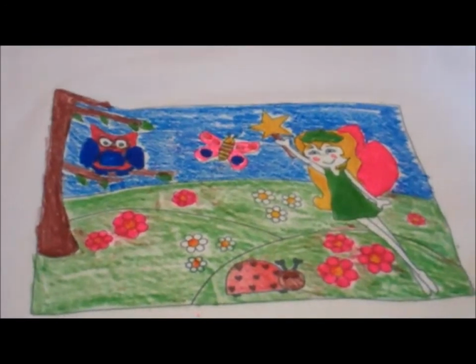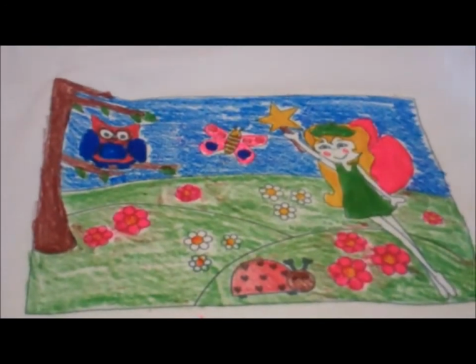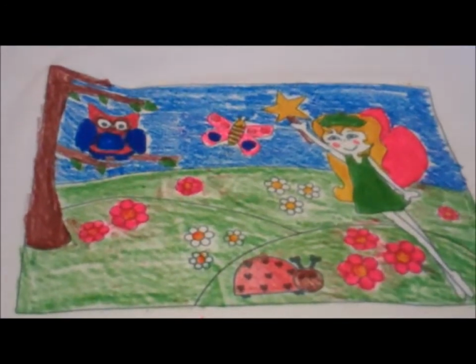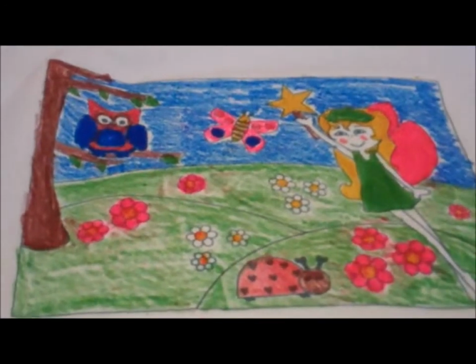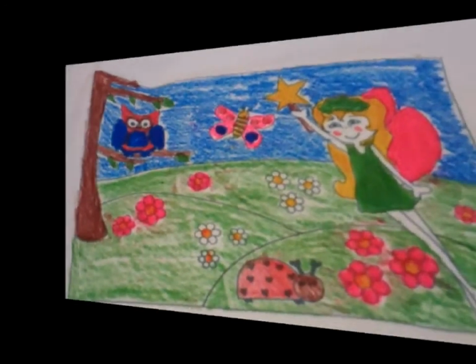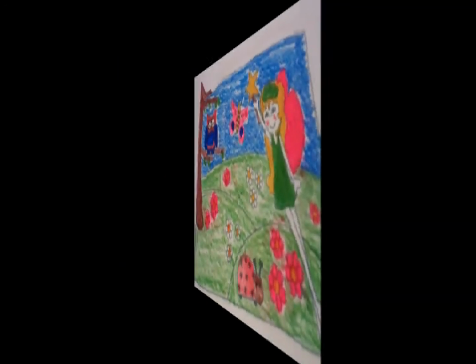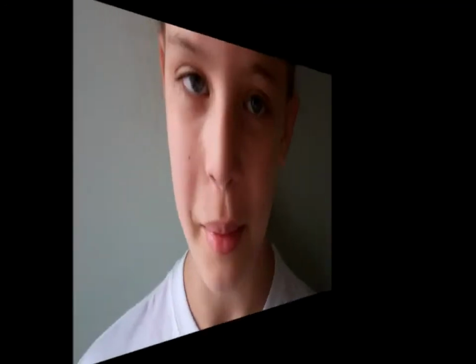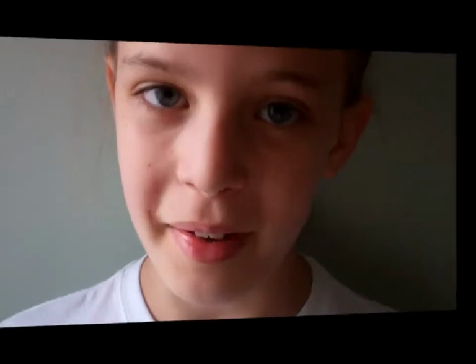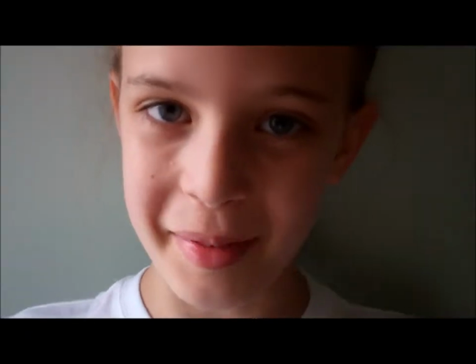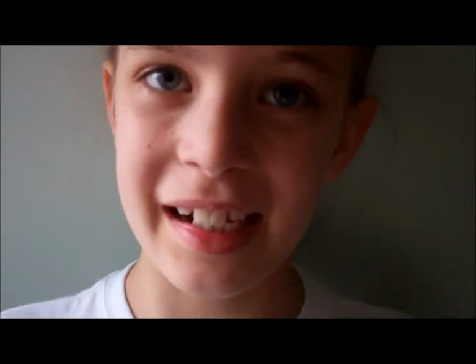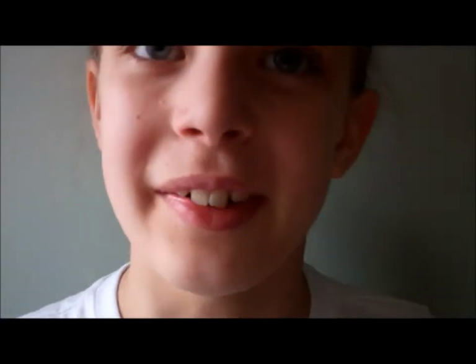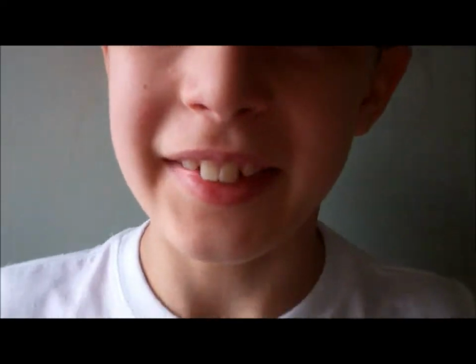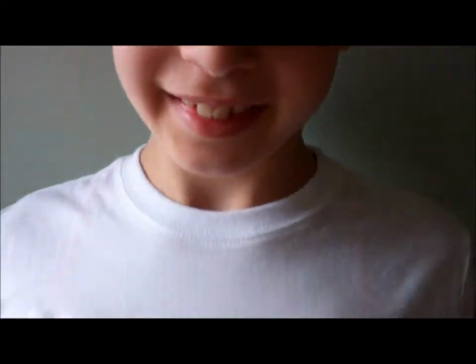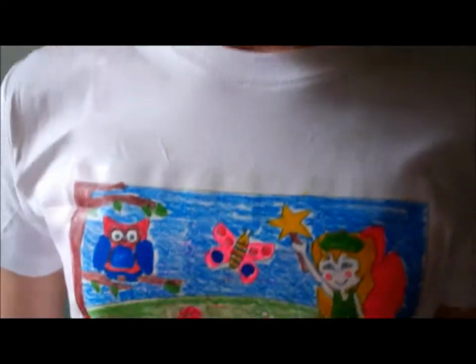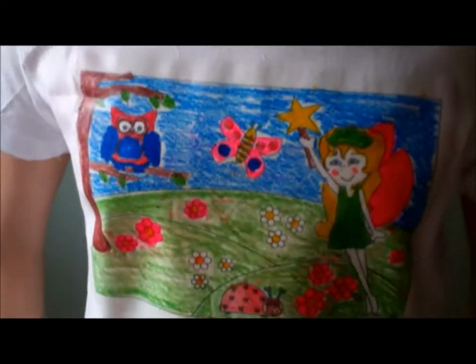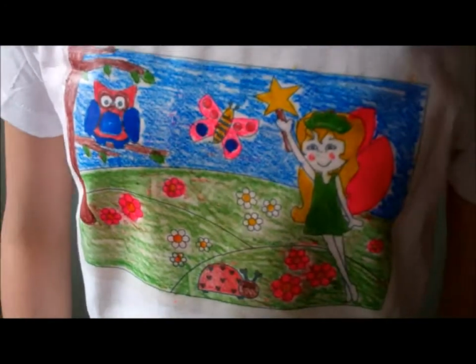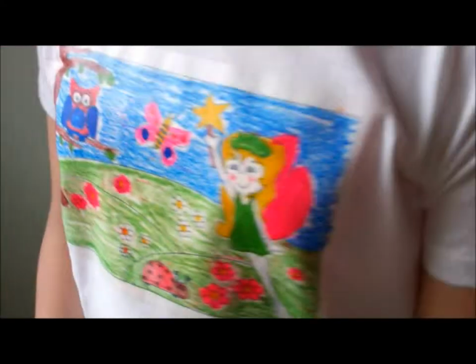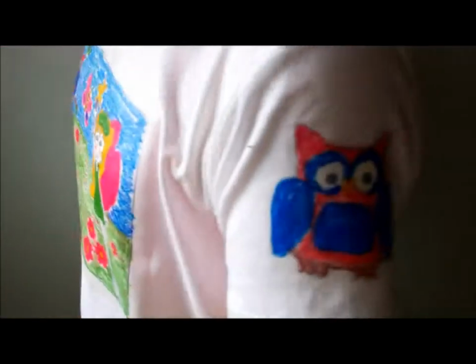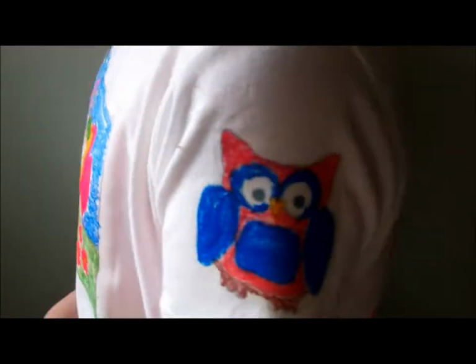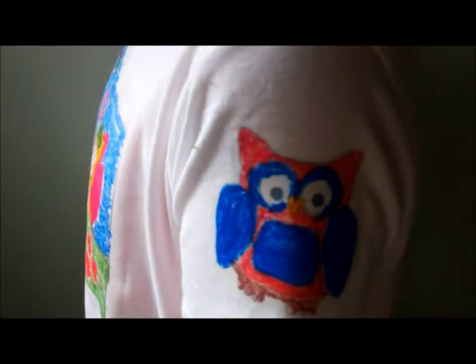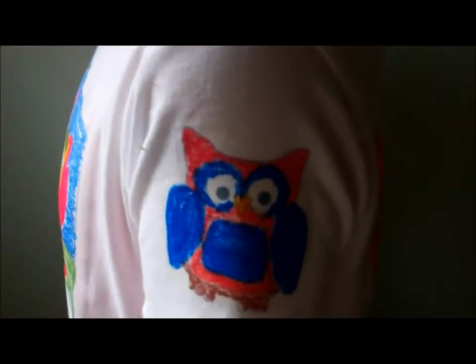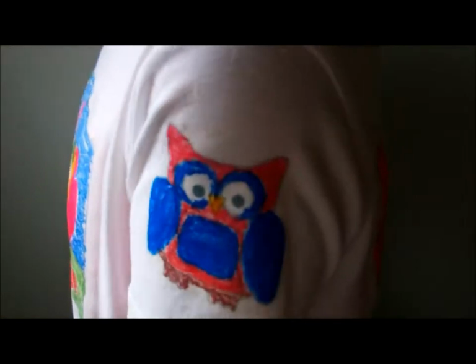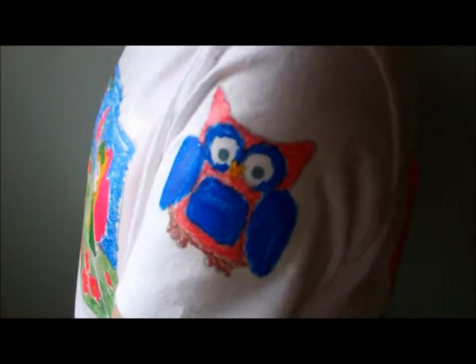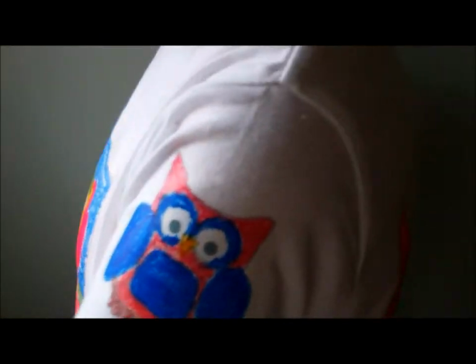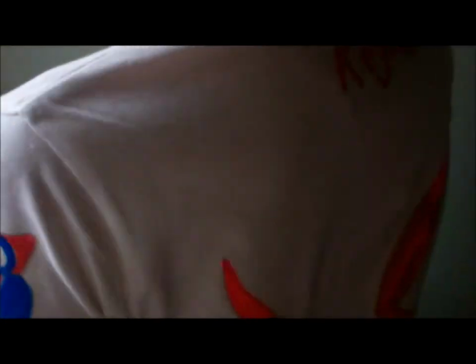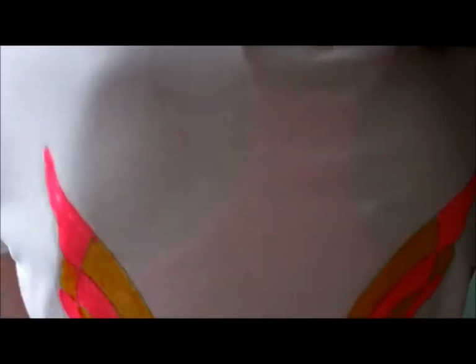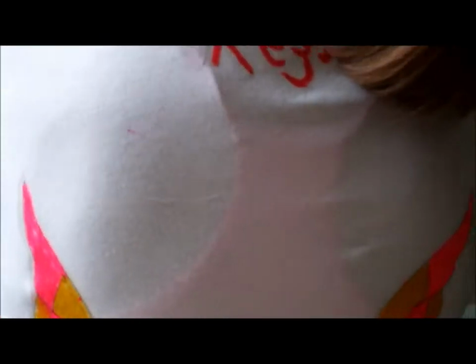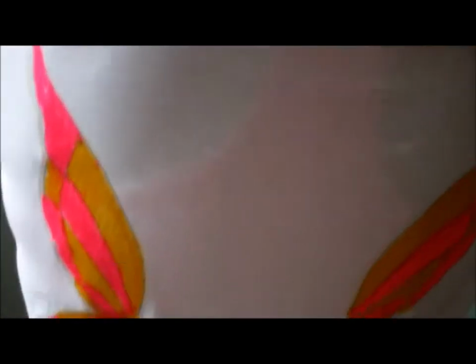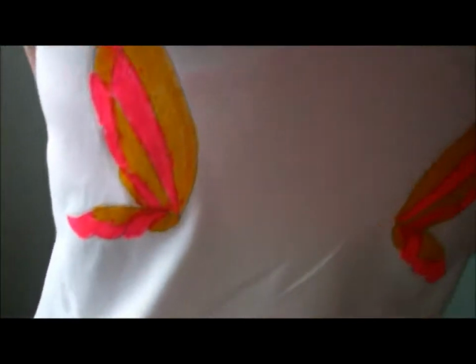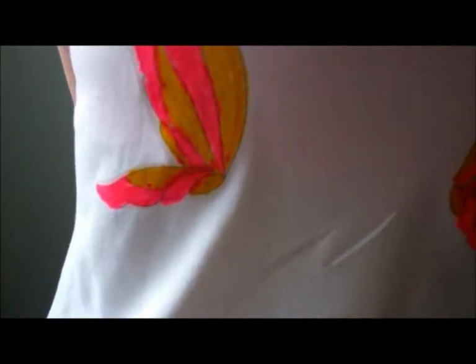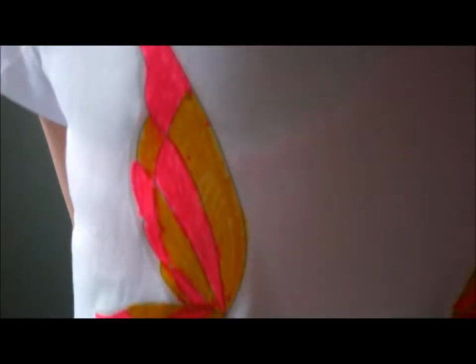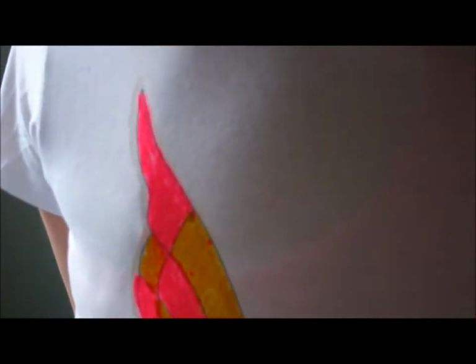Wow! We've finished the top now, and now I'm going to model it for you. Here's the front picture, an owl on one sleeve, and here's the wings.